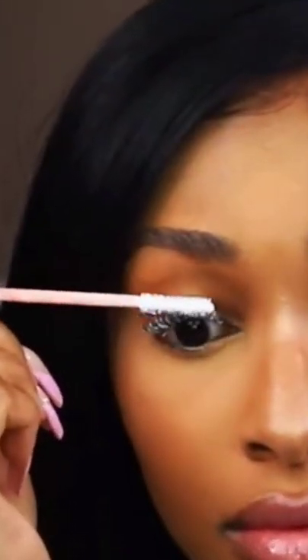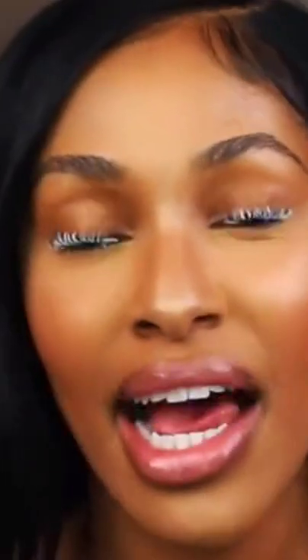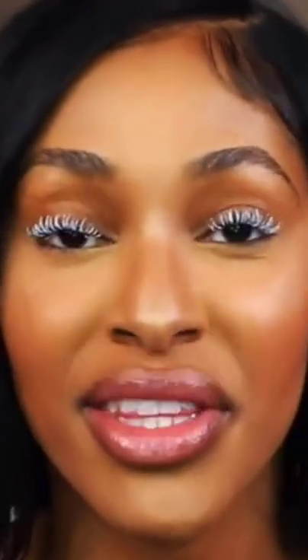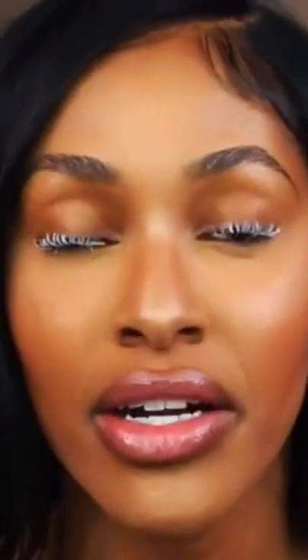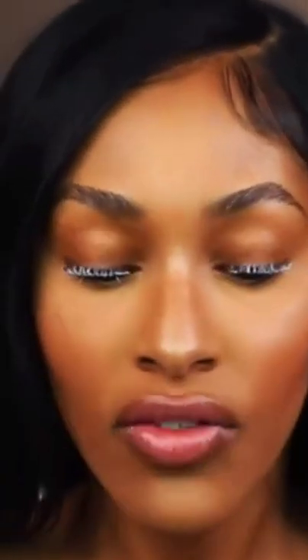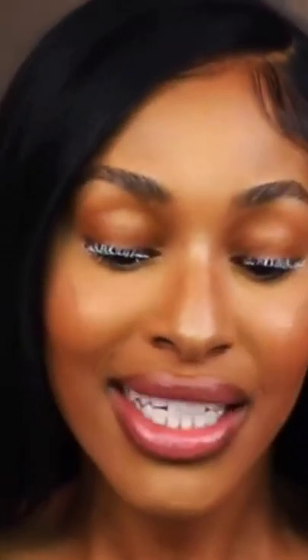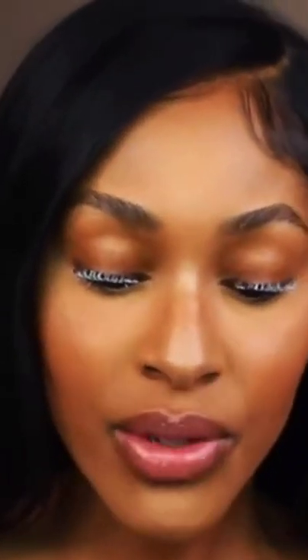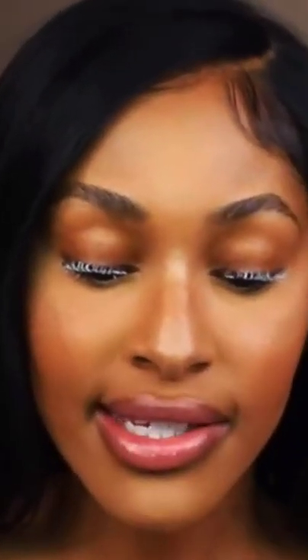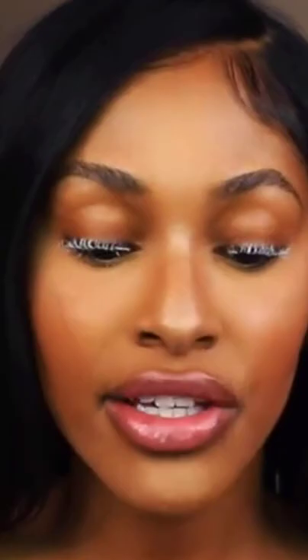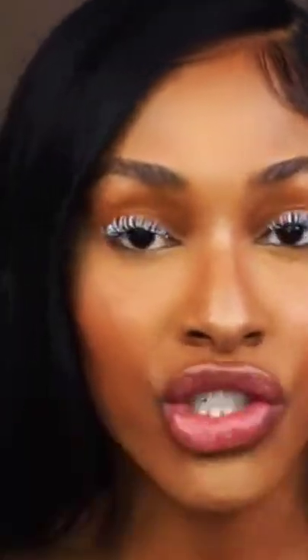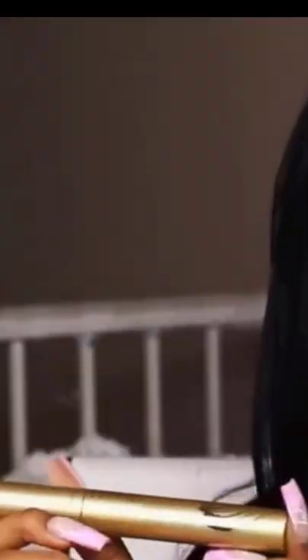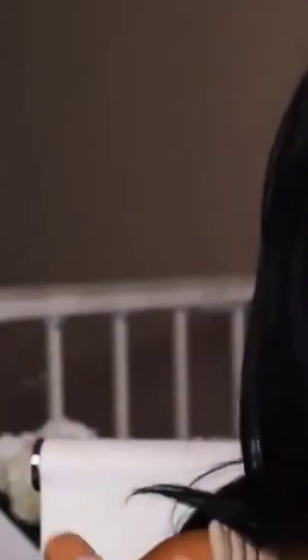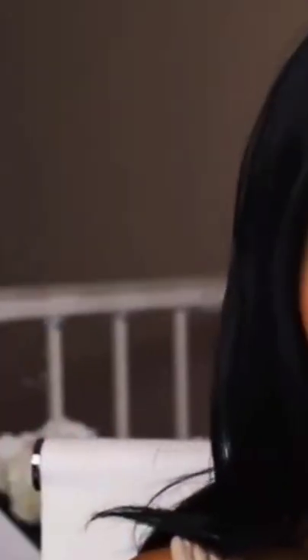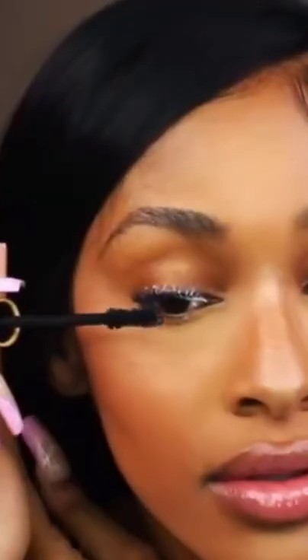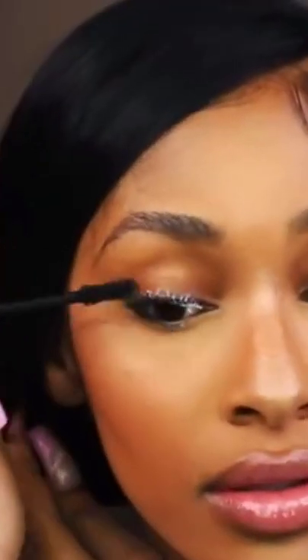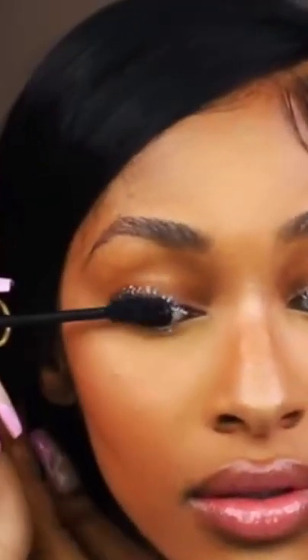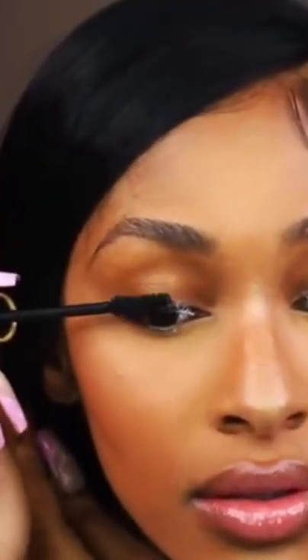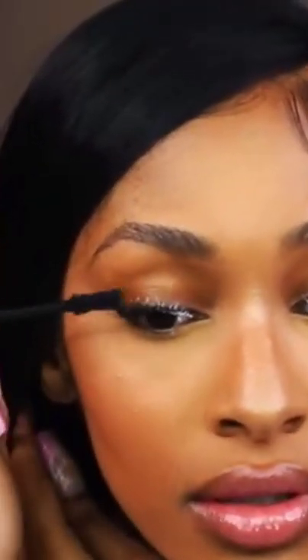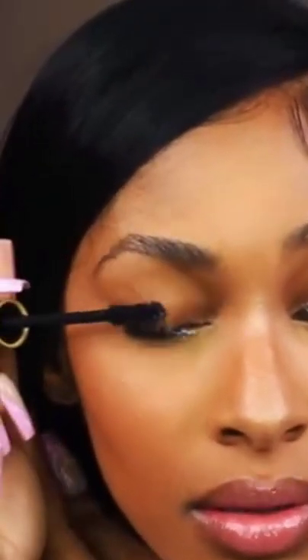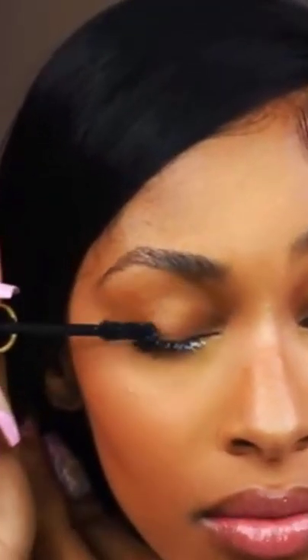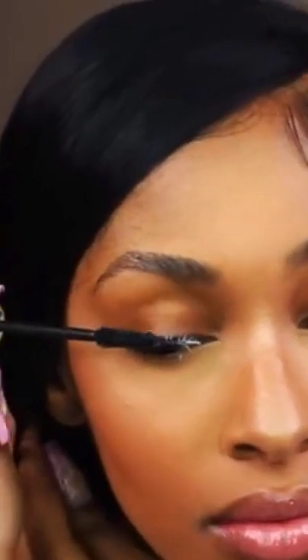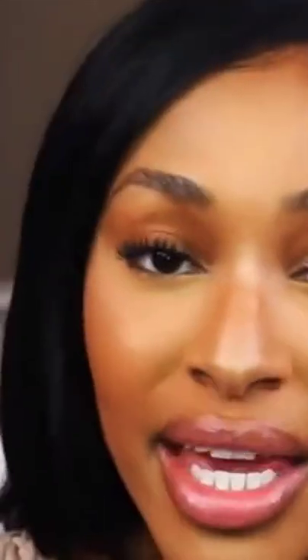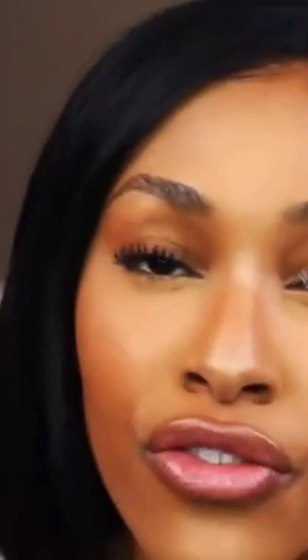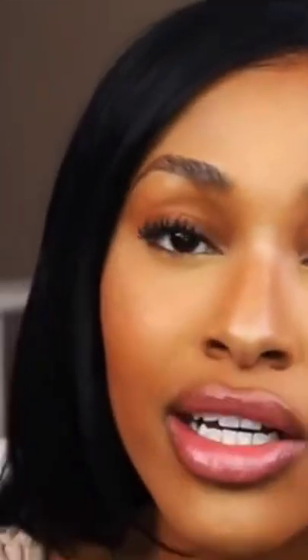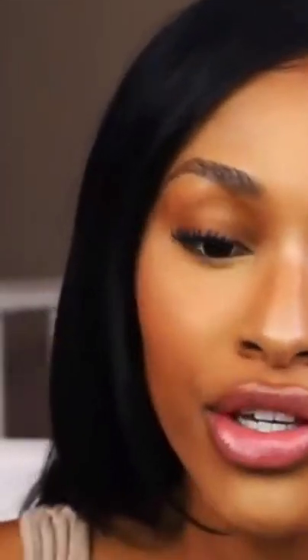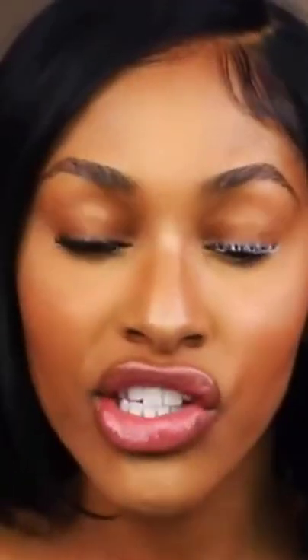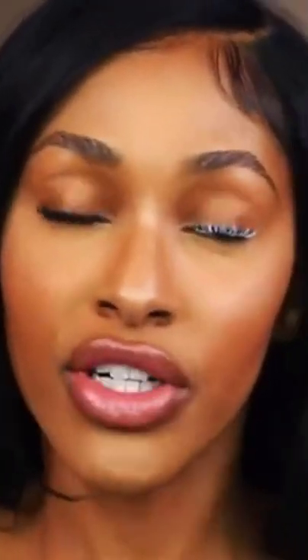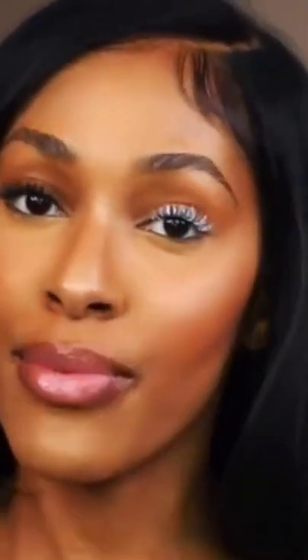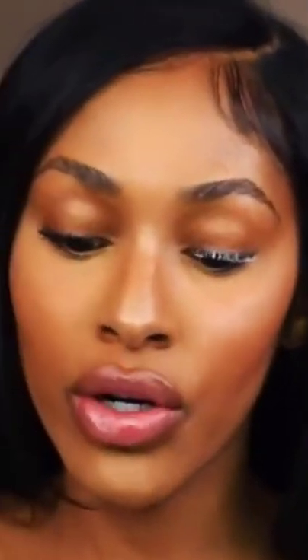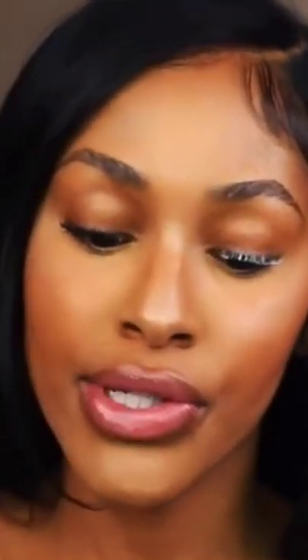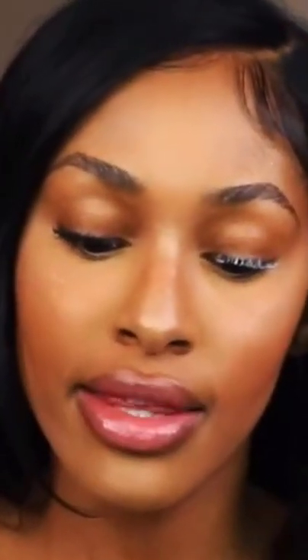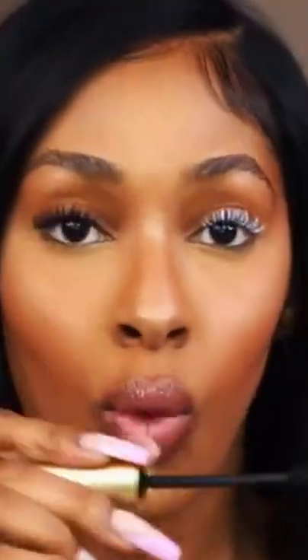Now it's time to go in with the mascara itself. The mascara I'll be using is the Stila Huge Extreme Lash Mascara — I love this mascara, the formula is just wonderful. Make sure you're fully coating your lashes and covering up that primer, or you will see the white through it.